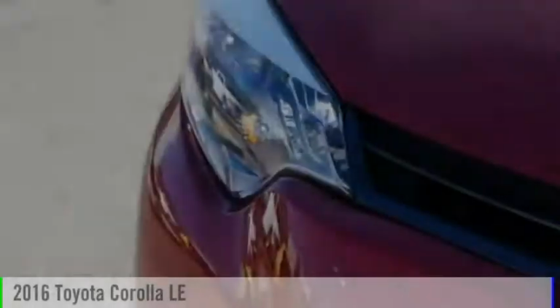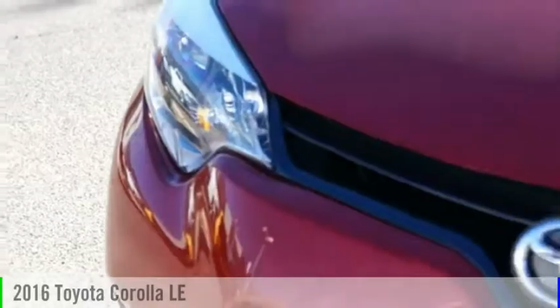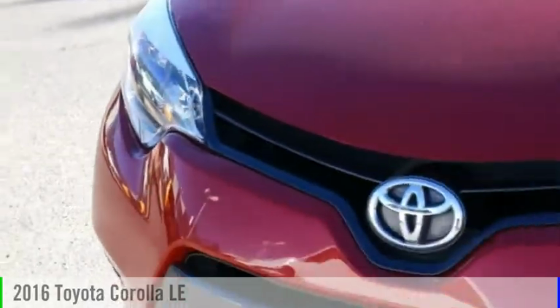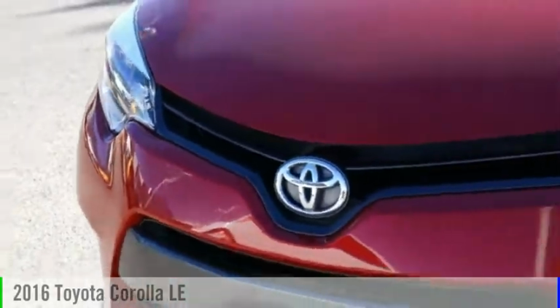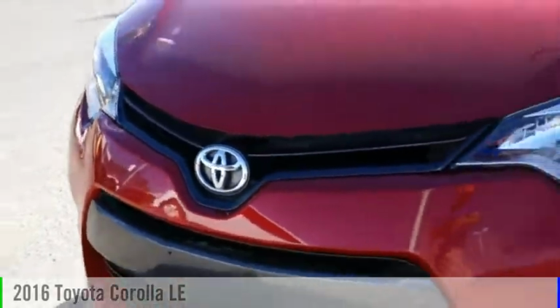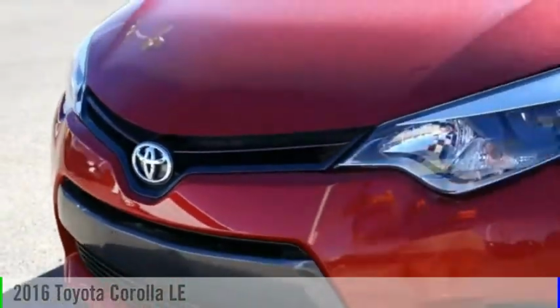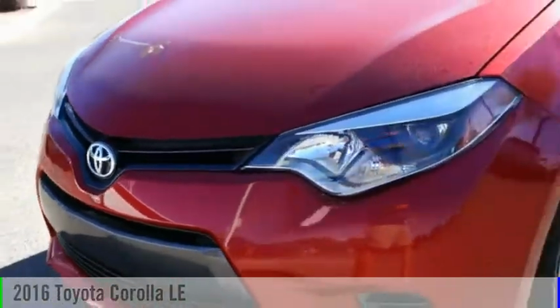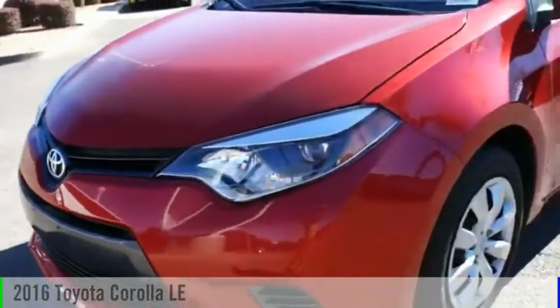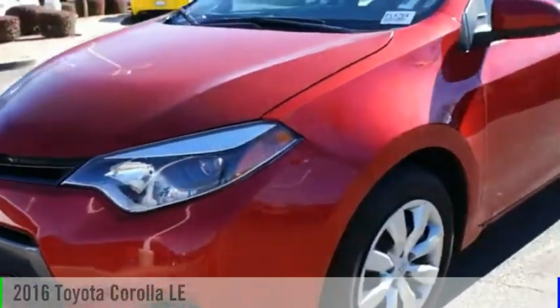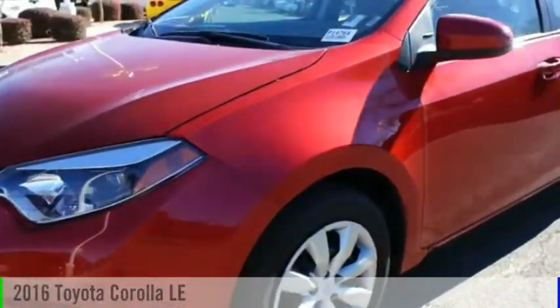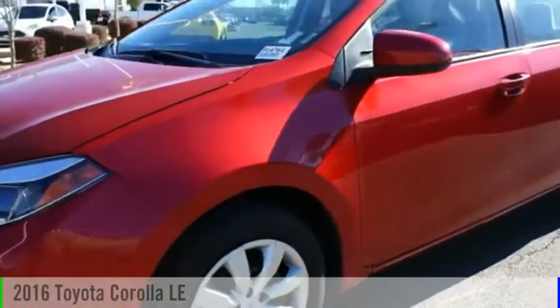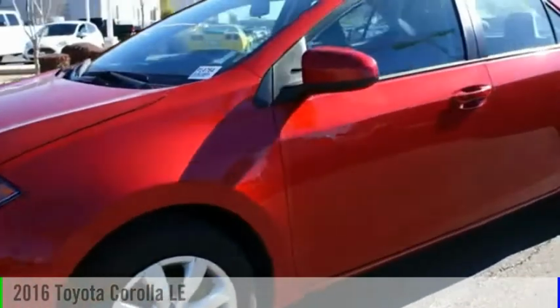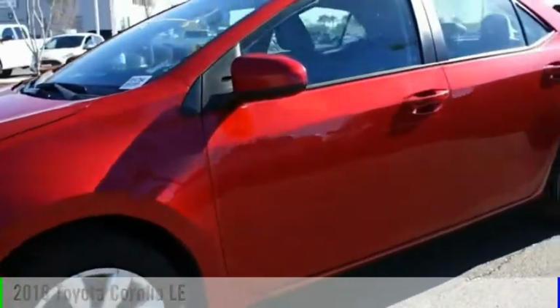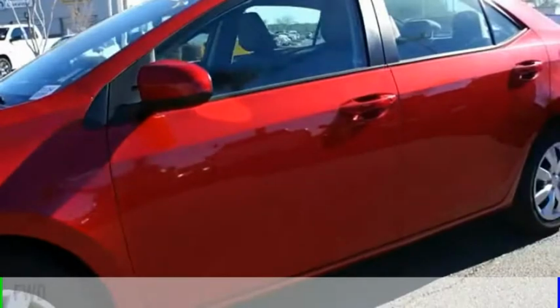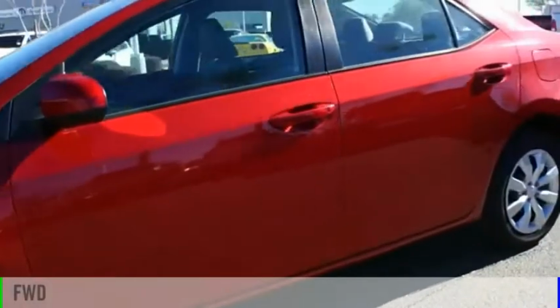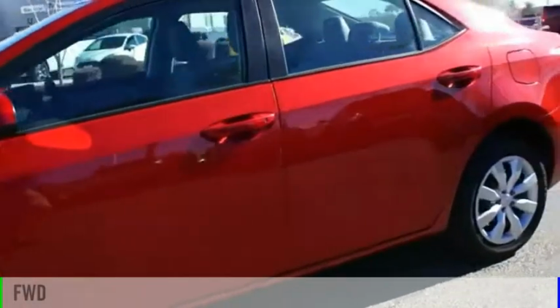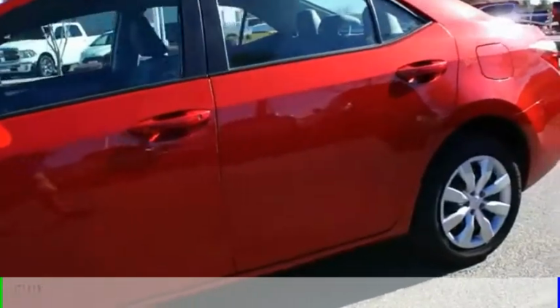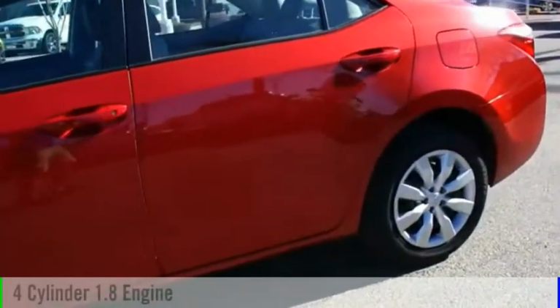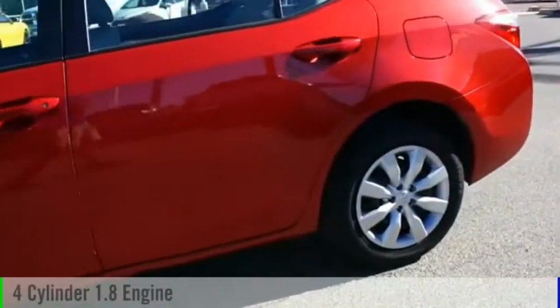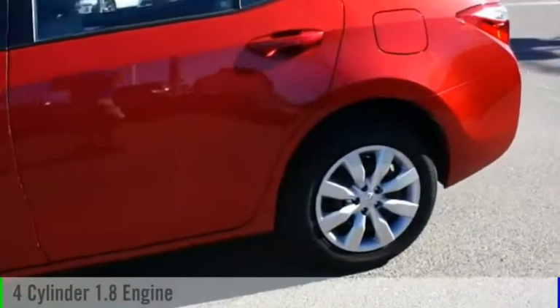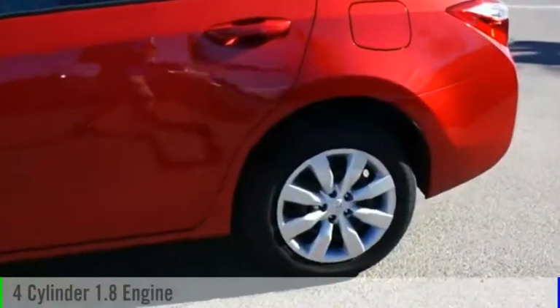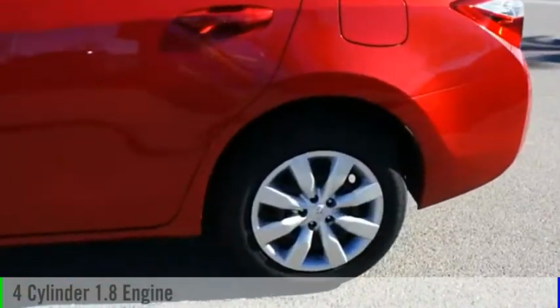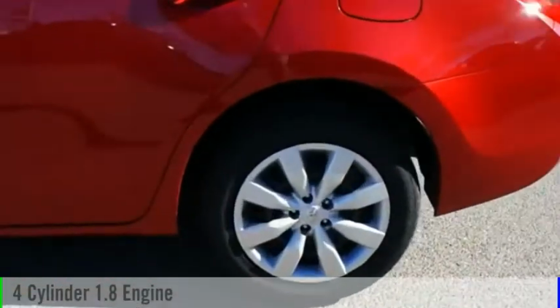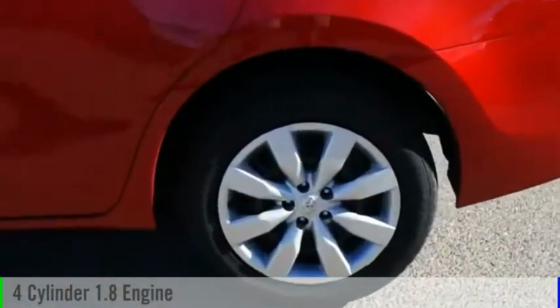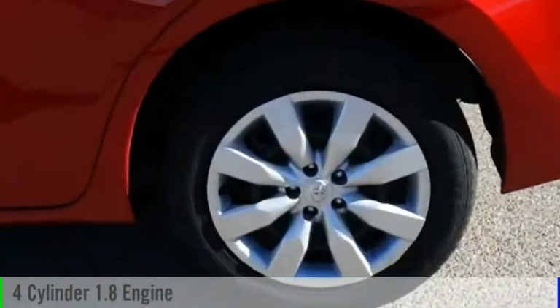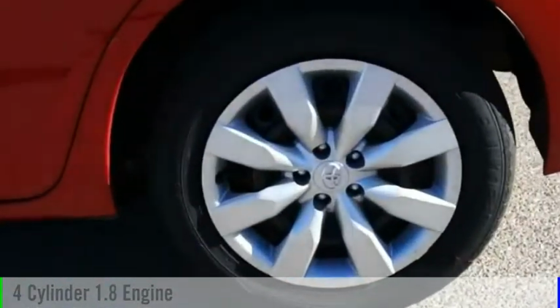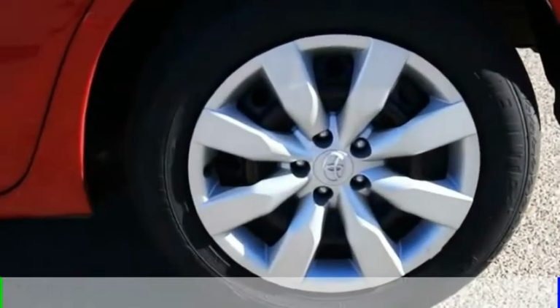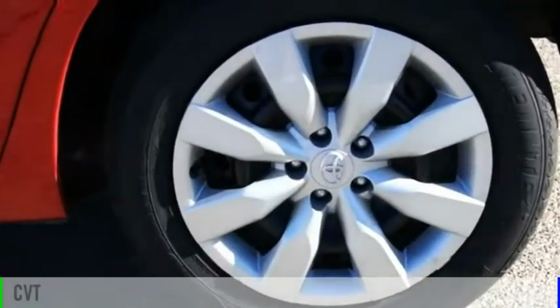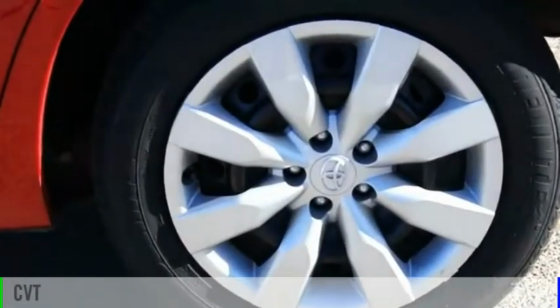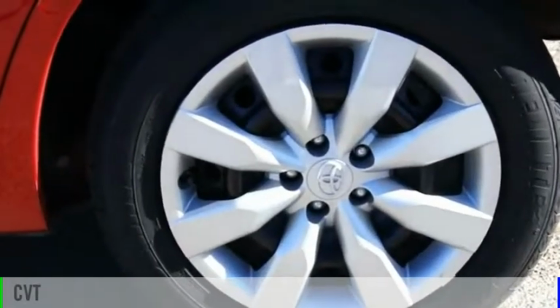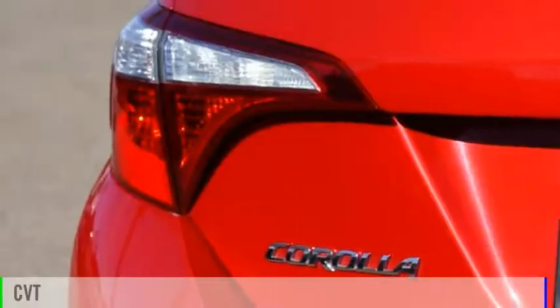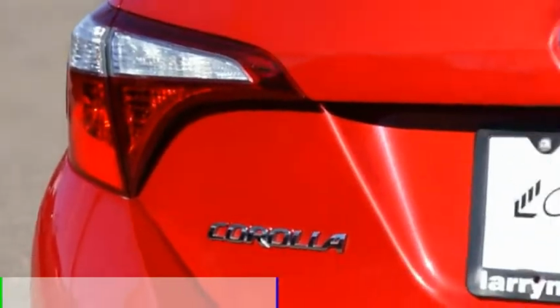Take a ride in the 2016 Corolla. This vehicle is powered by a front-wheel drive, four-cylinder, 1.8-liter engine and comes with a continuously variable transmission.